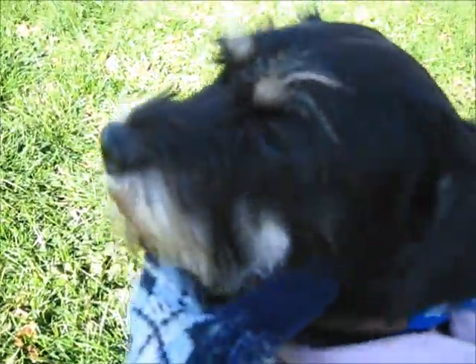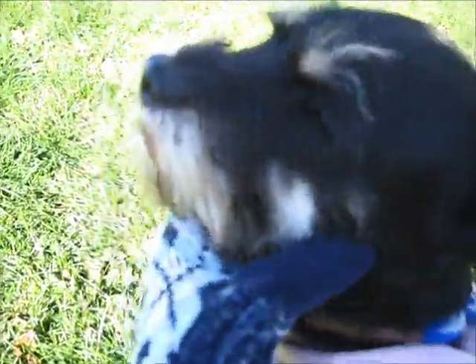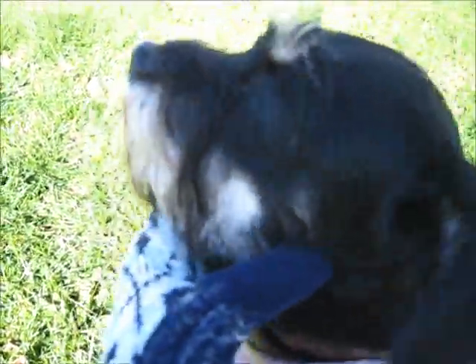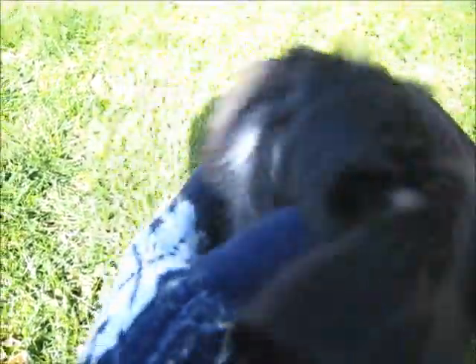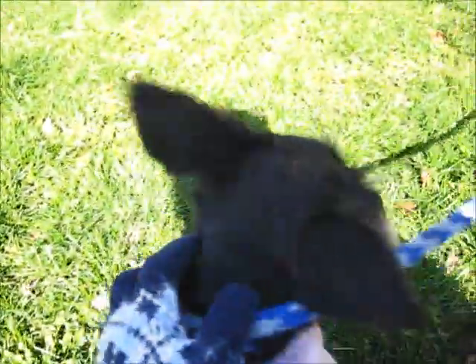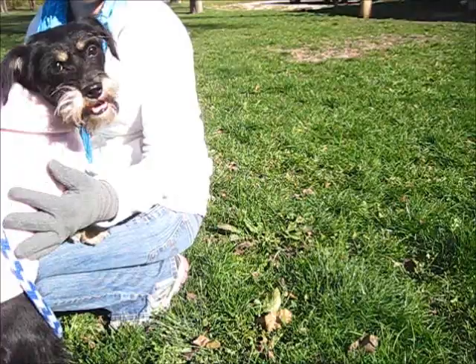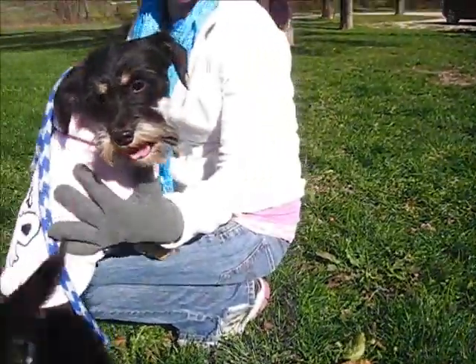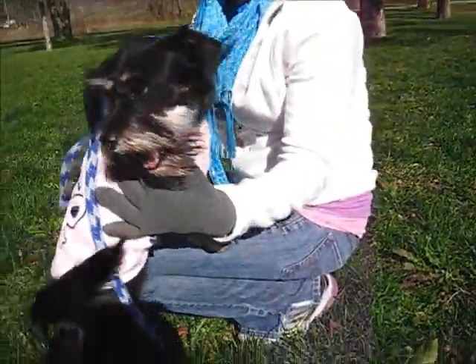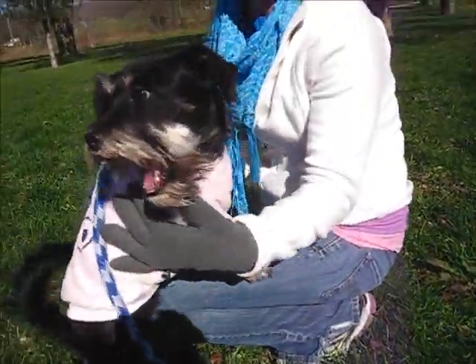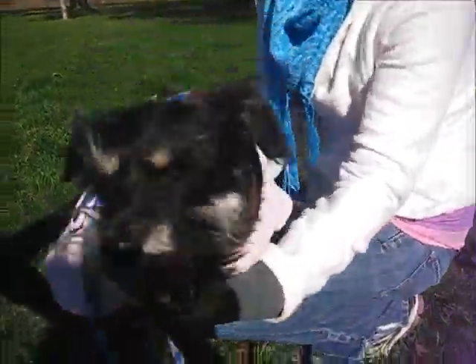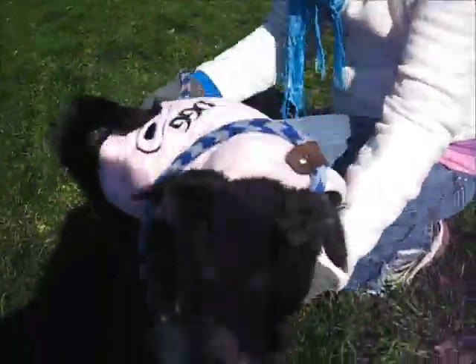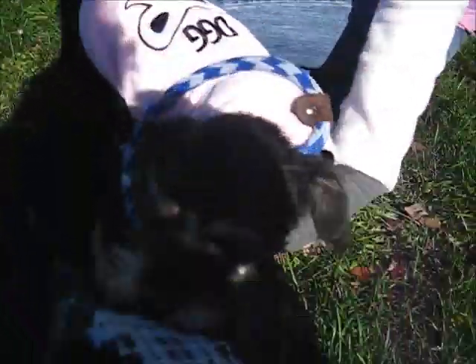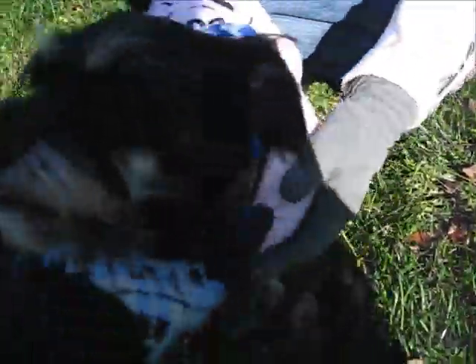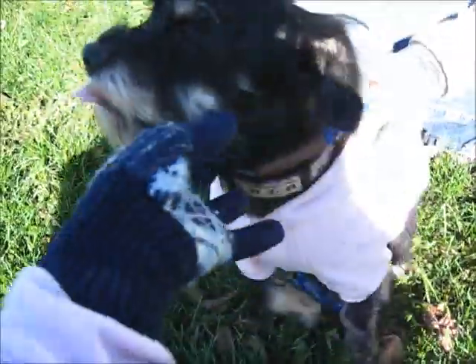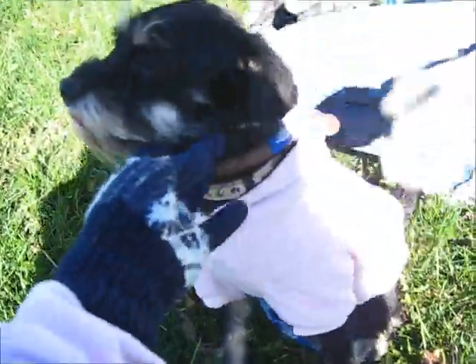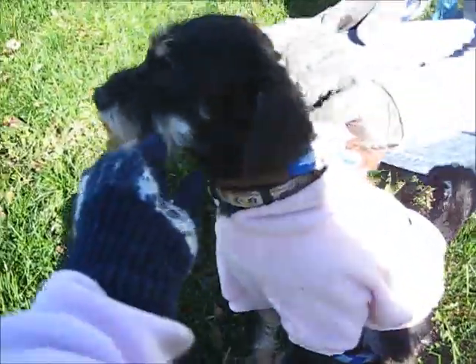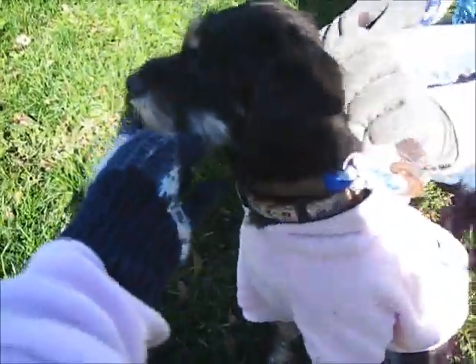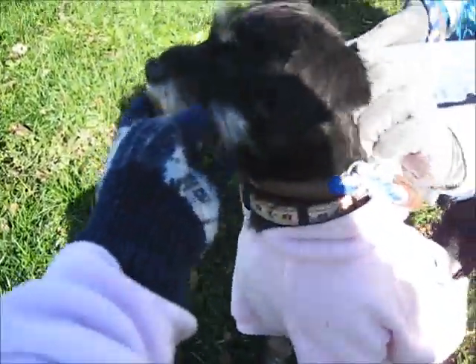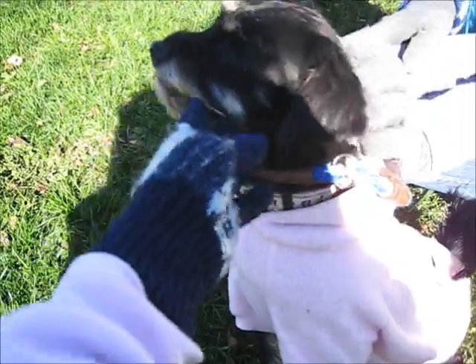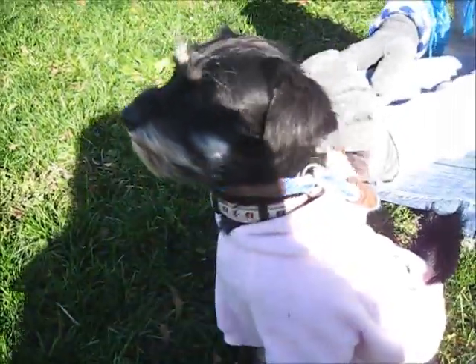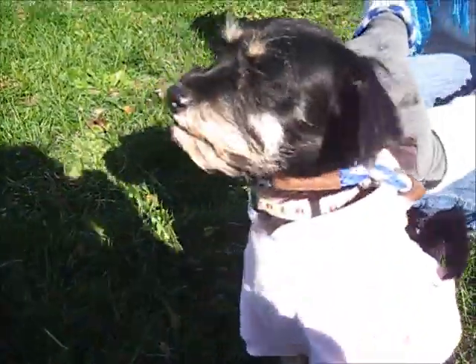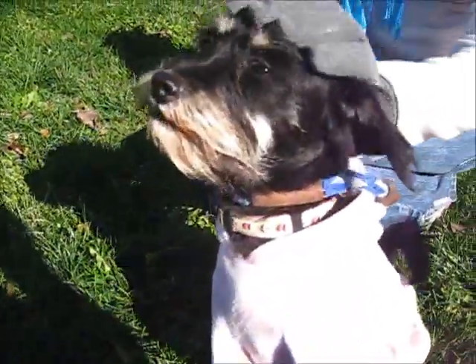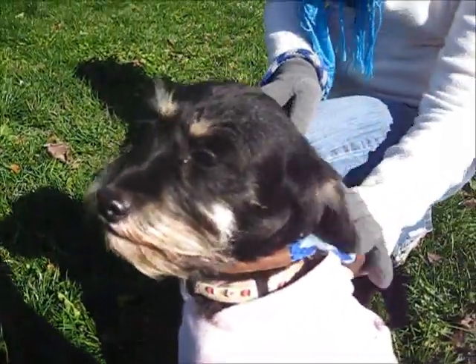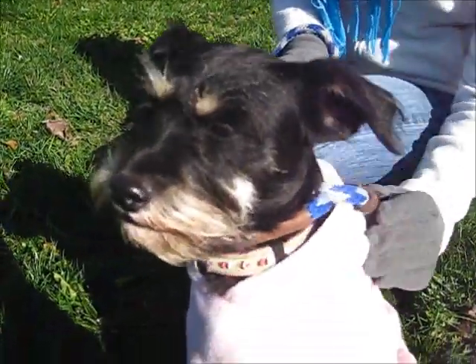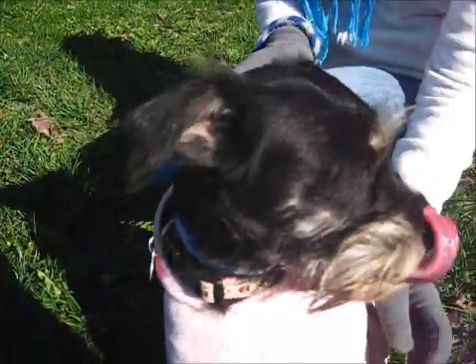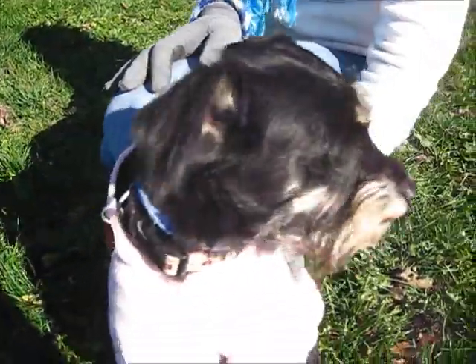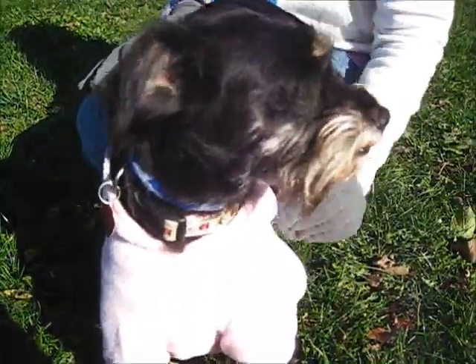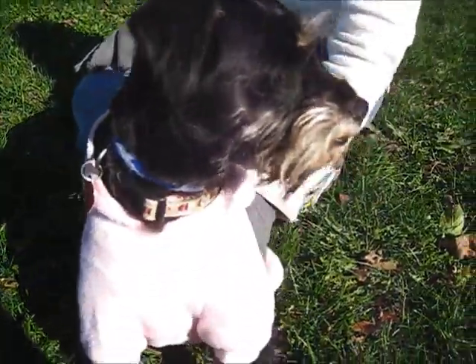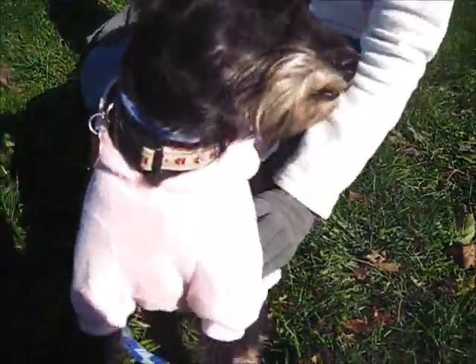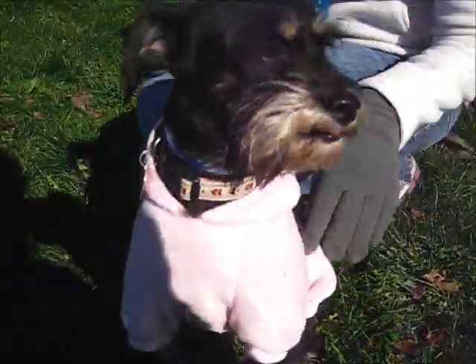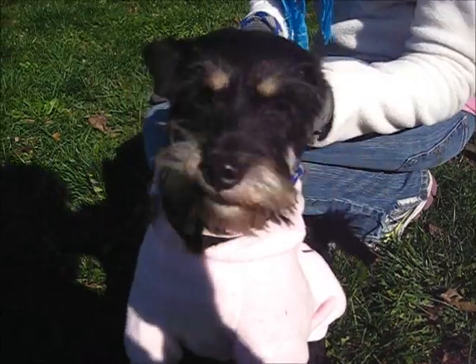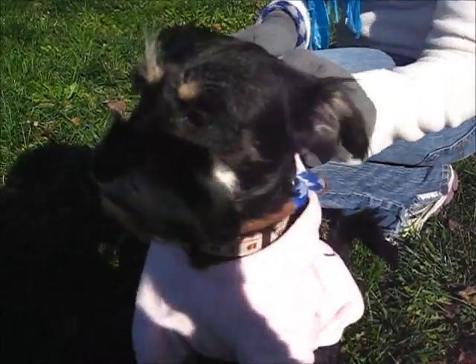Do you like games? Yeah, look at that face. She's like, I'm ready to go for my walk, Janice. I don't want to take these videos. She's good. There she is. She looks so pretty with her little outfit.